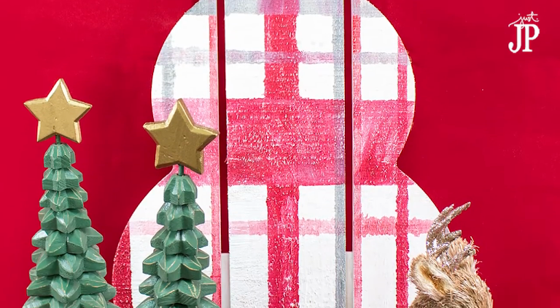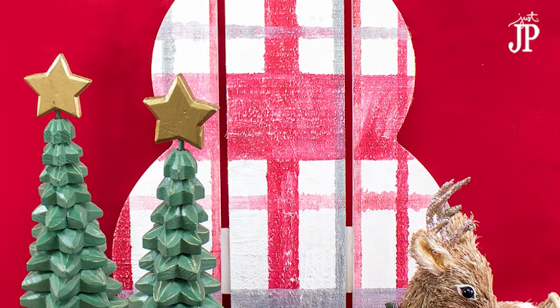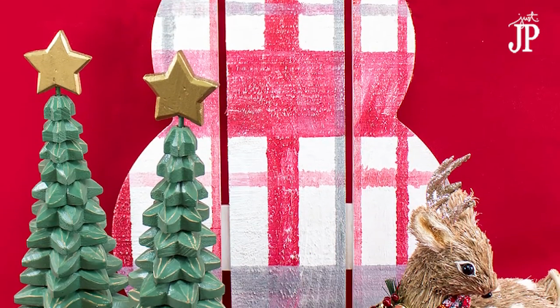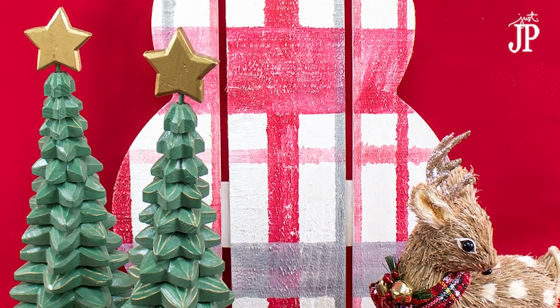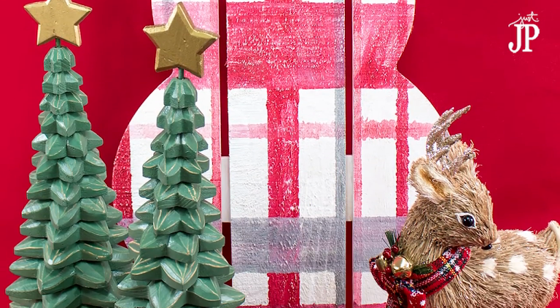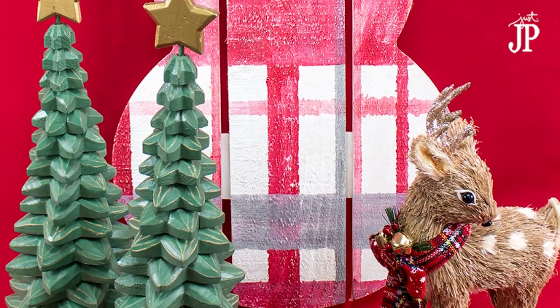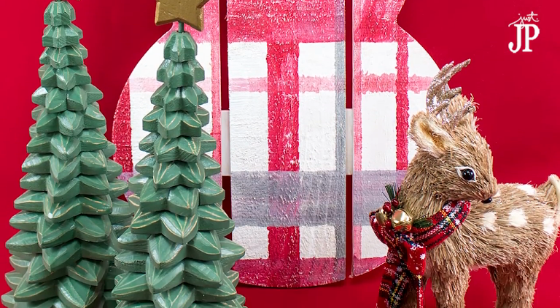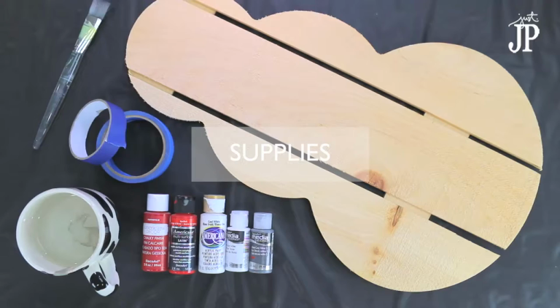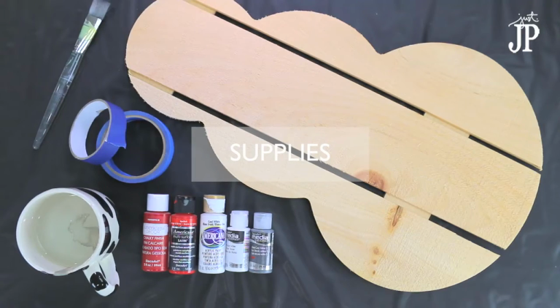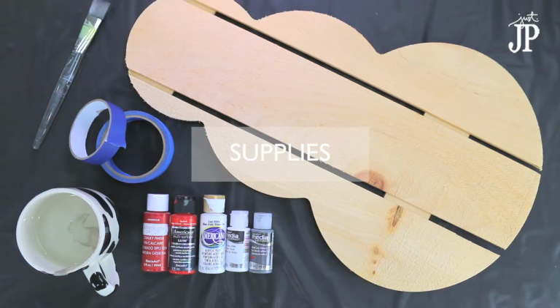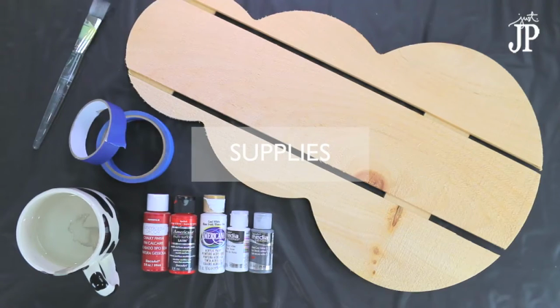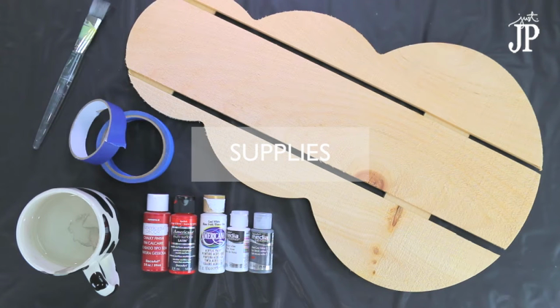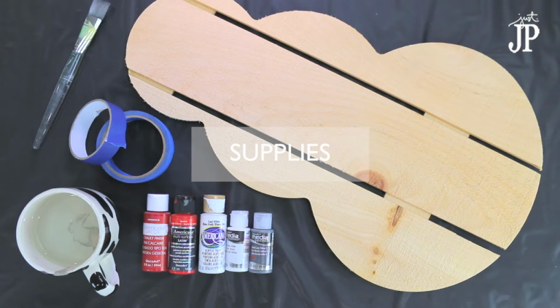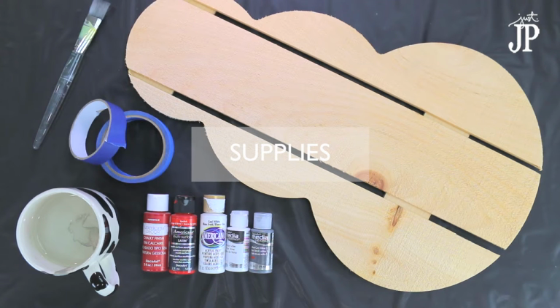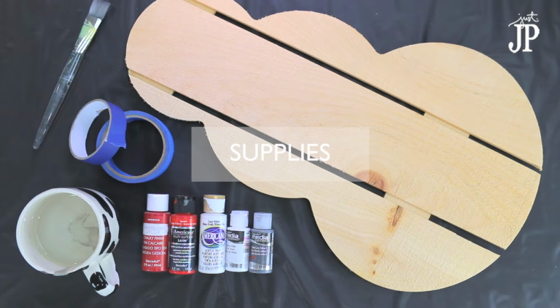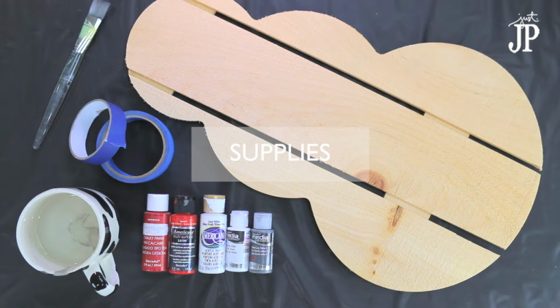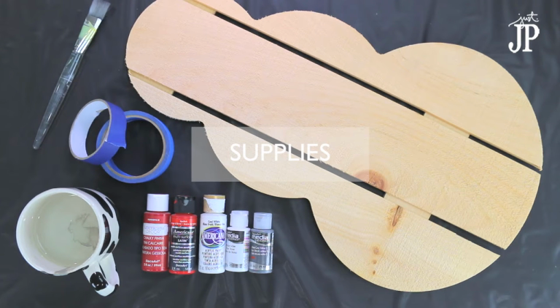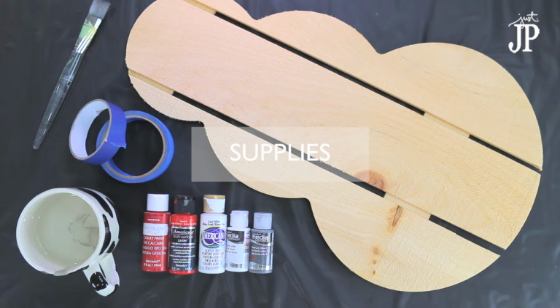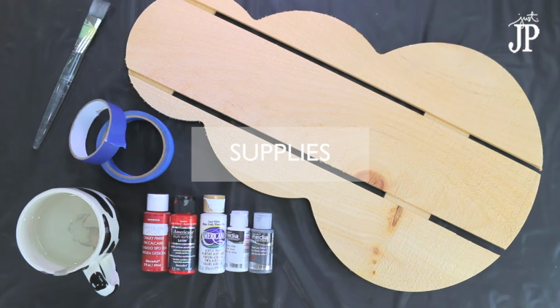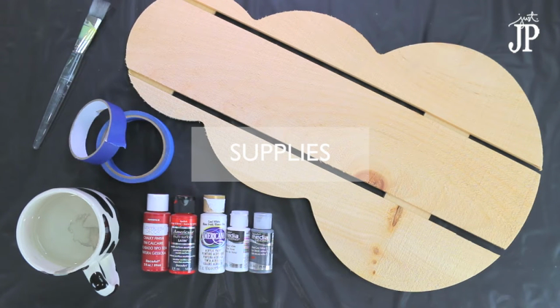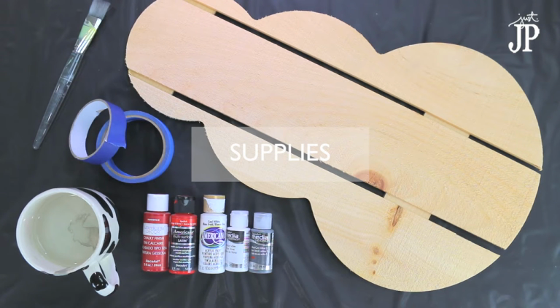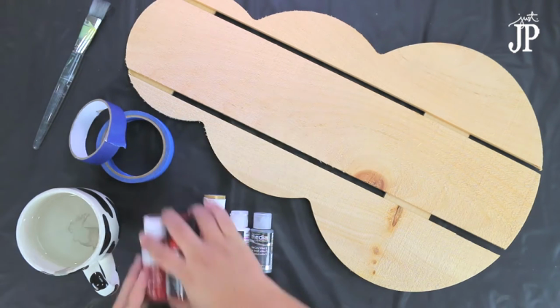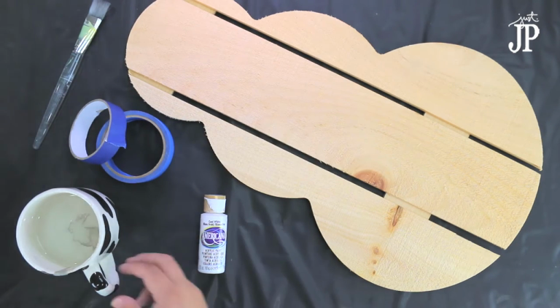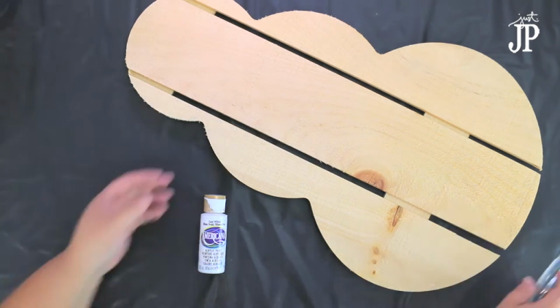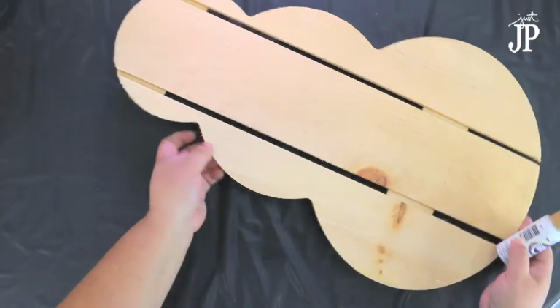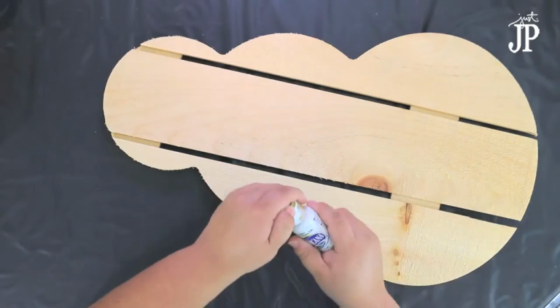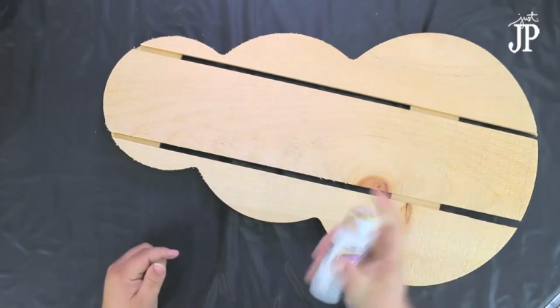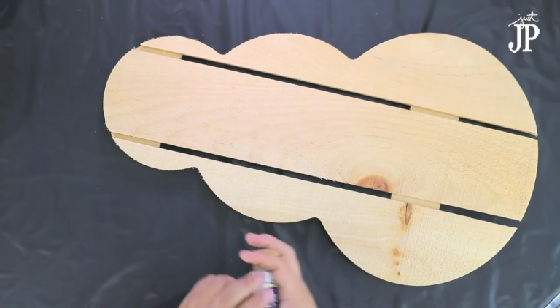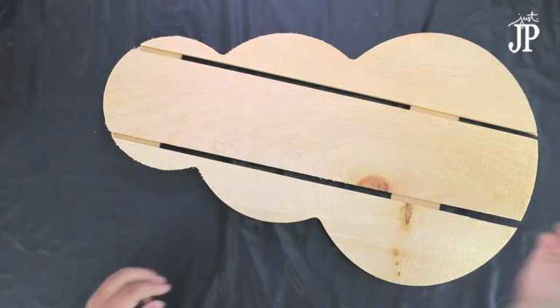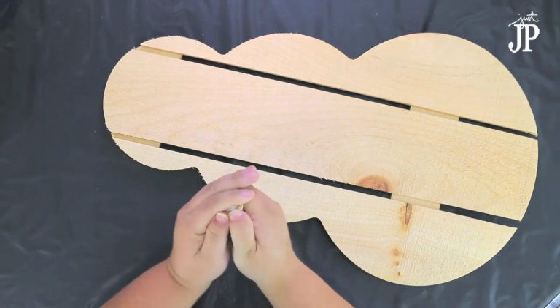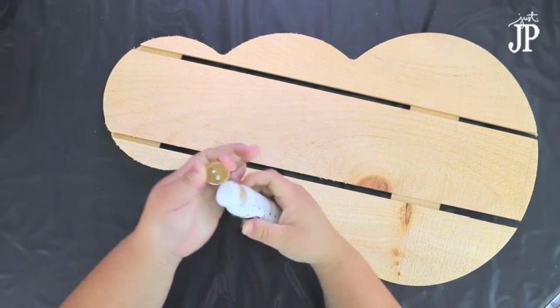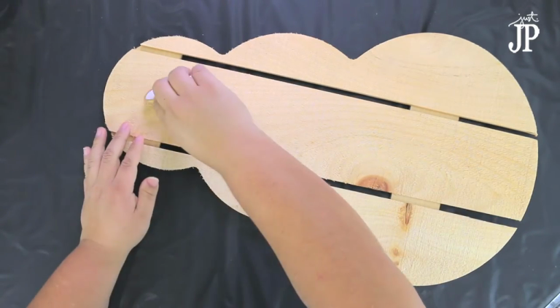Are you ready for Christmas? Today I'm going to share with you how to make a plaid snowman and show you my tips for painting plaid. Click the link down in the description to get the full supply list over on my blog.